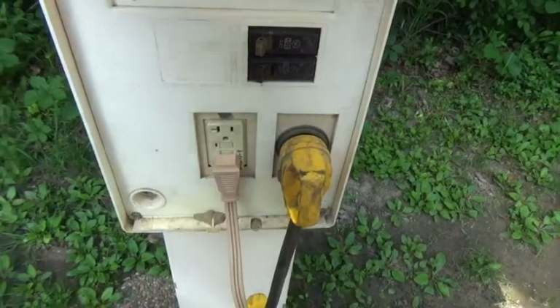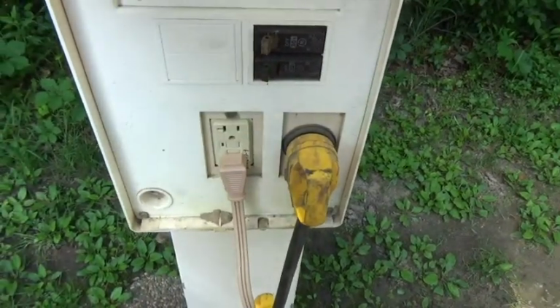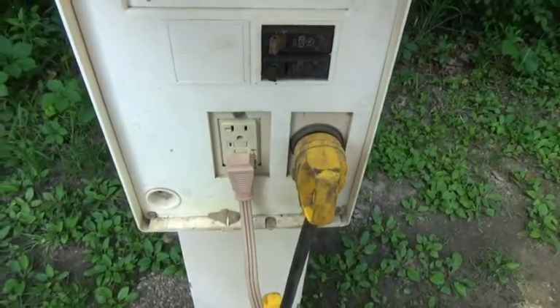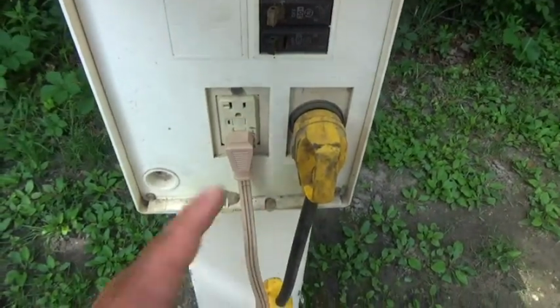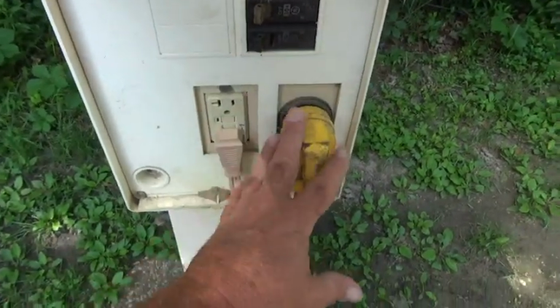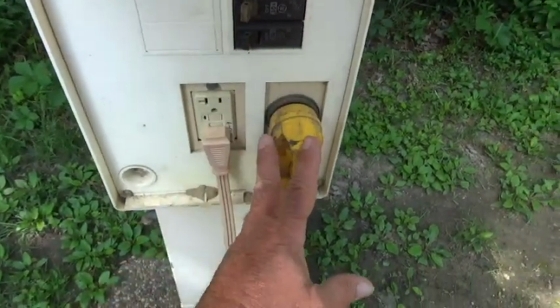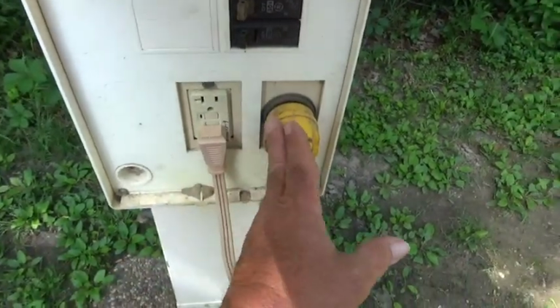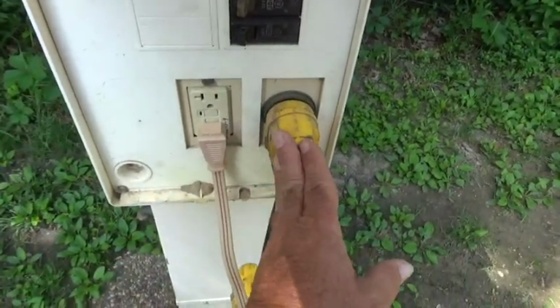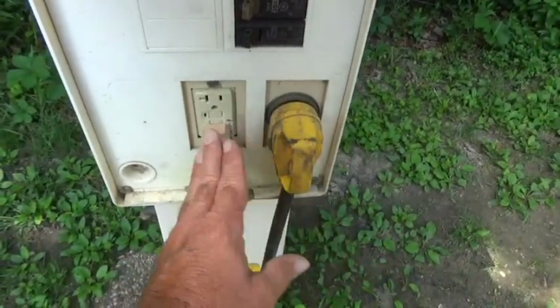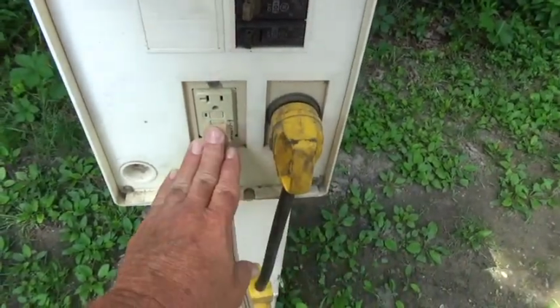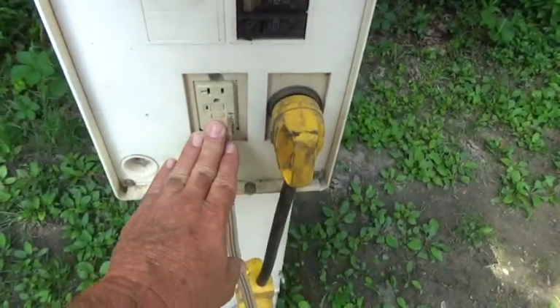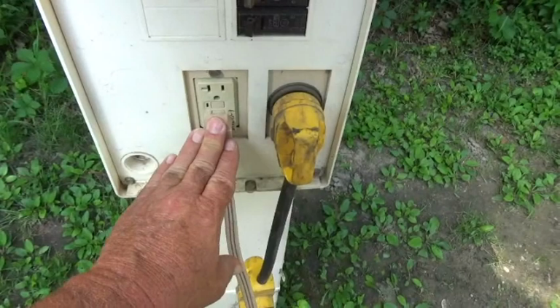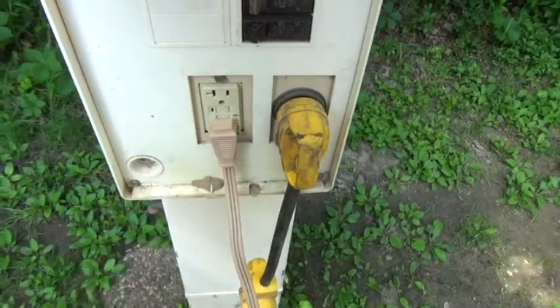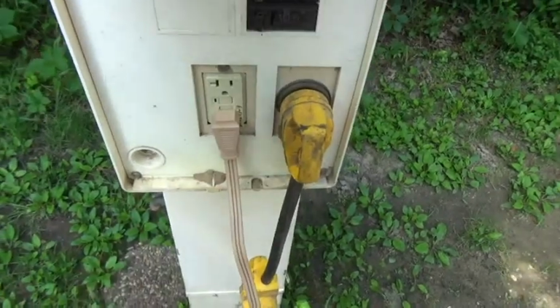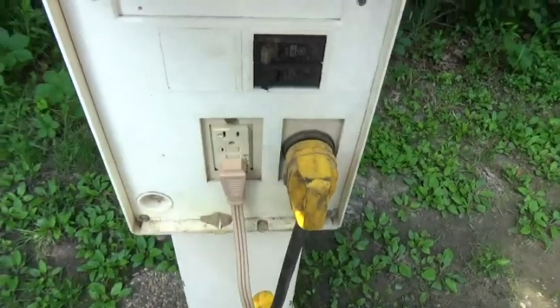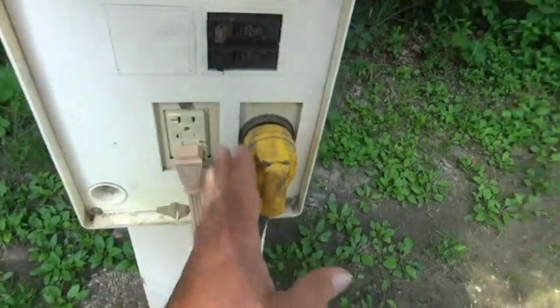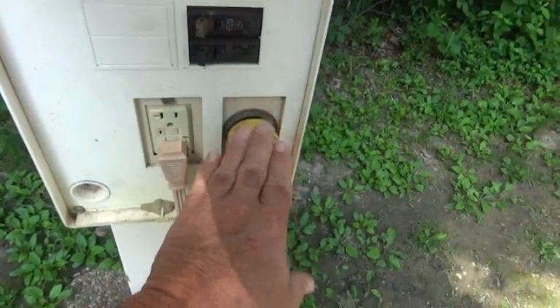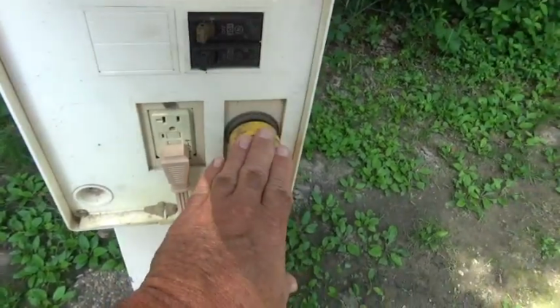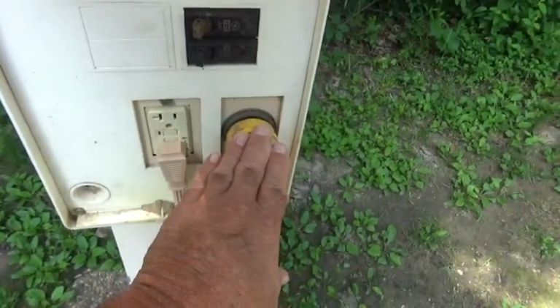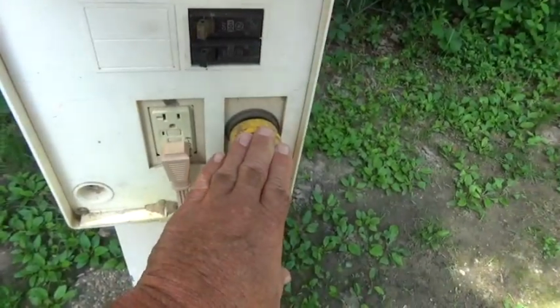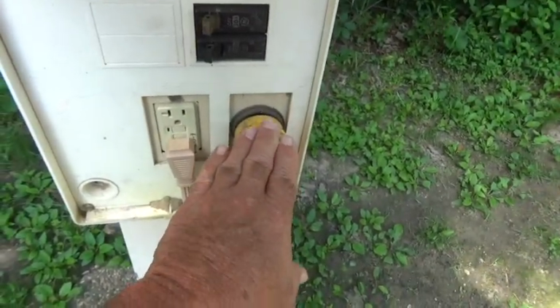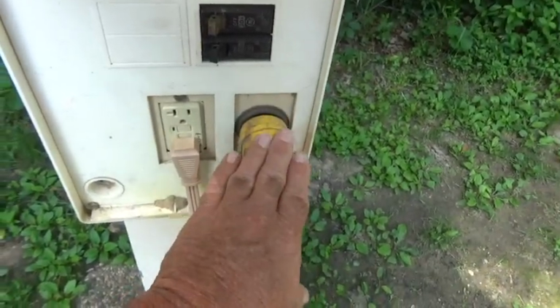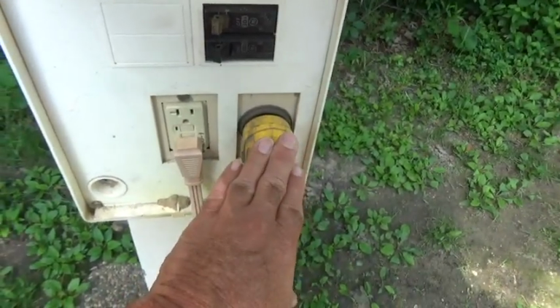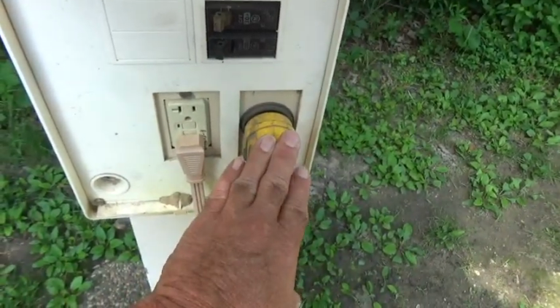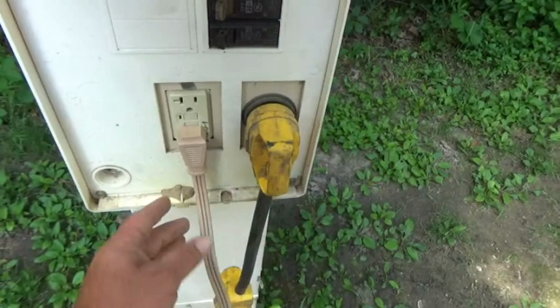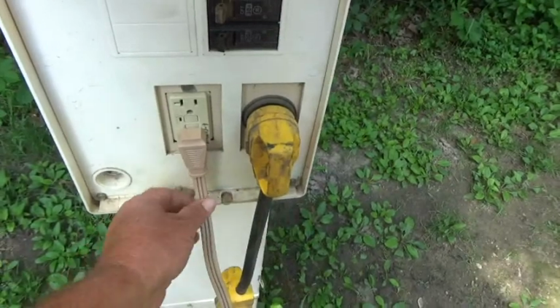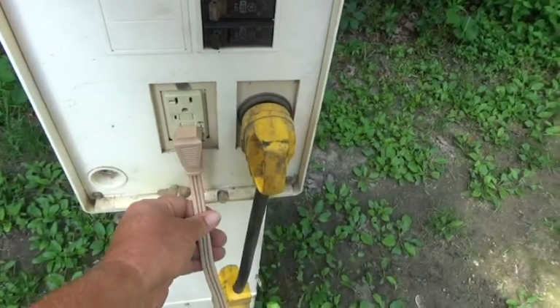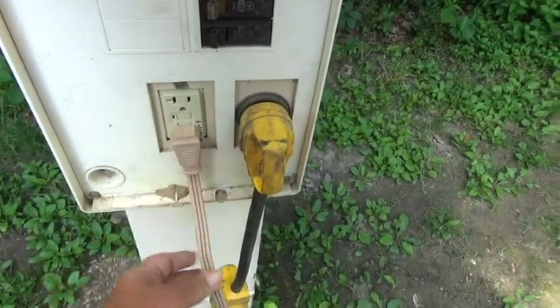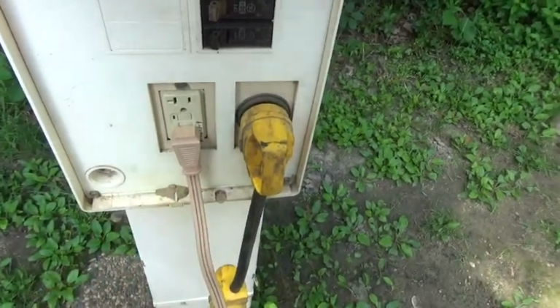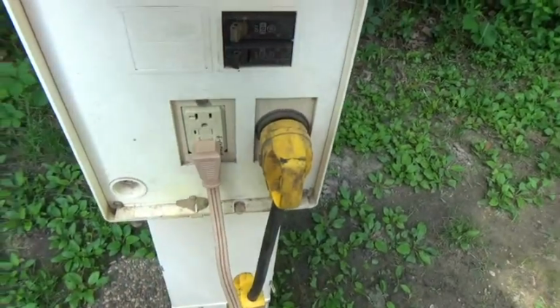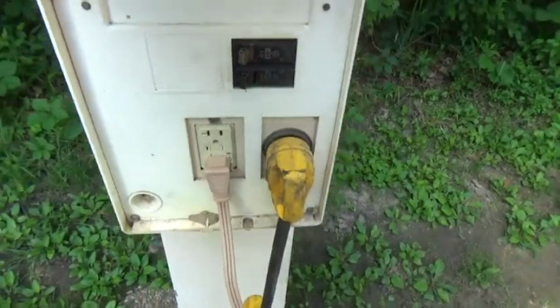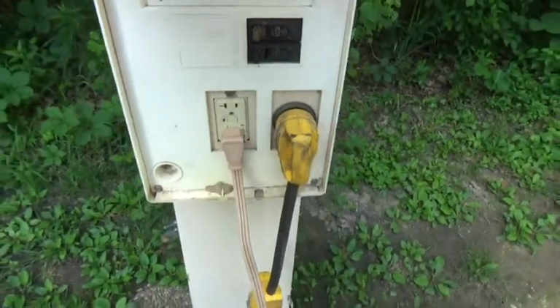What I've got here is 30 amps coming out of this one and 20 amps coming out of this one. I can use the 30 amp side to run my air conditioner and some other things, and use the 20 amp side — which goes to that one dedicated outlet I showed you — to plug certain things into.